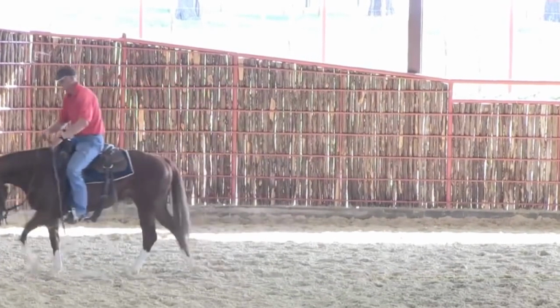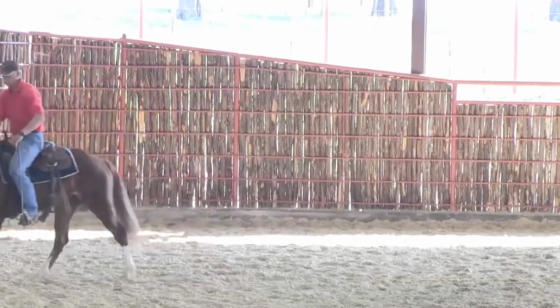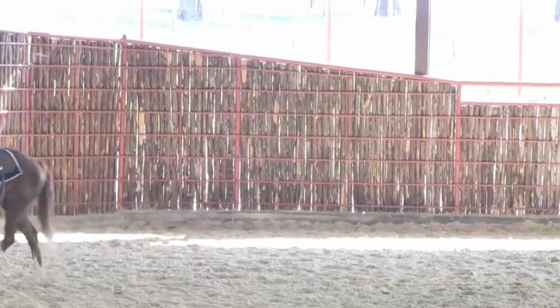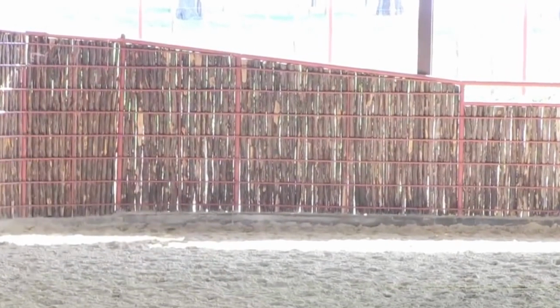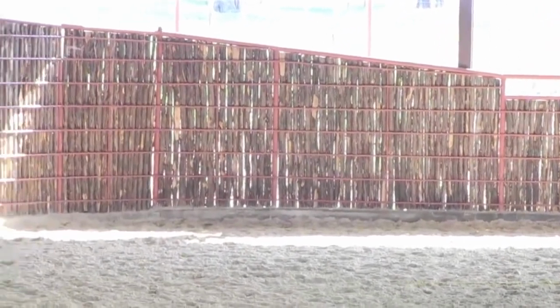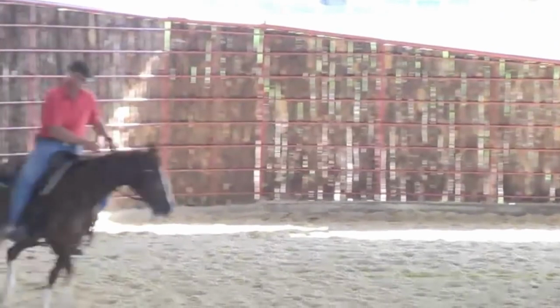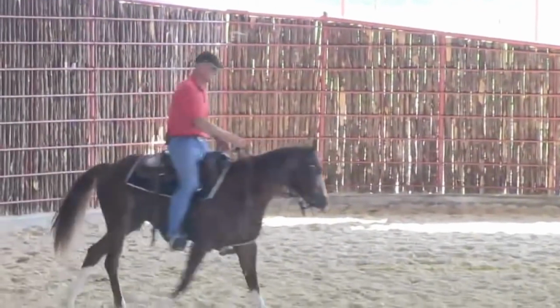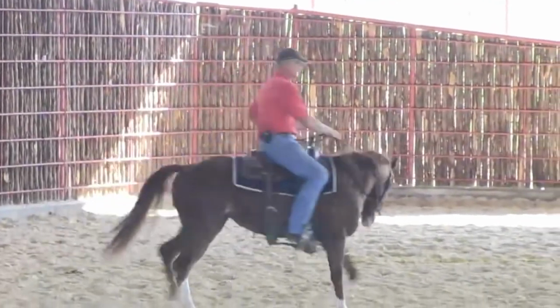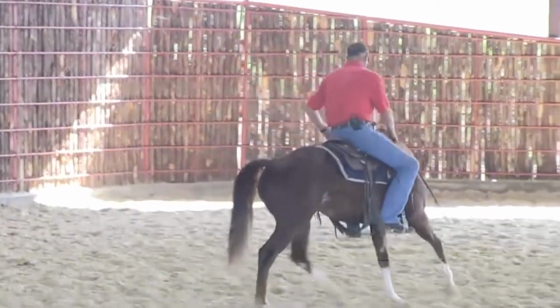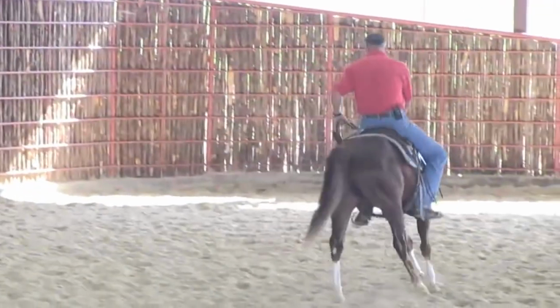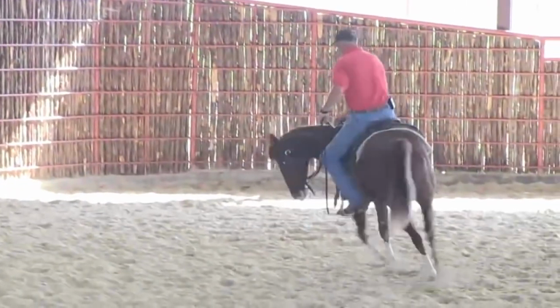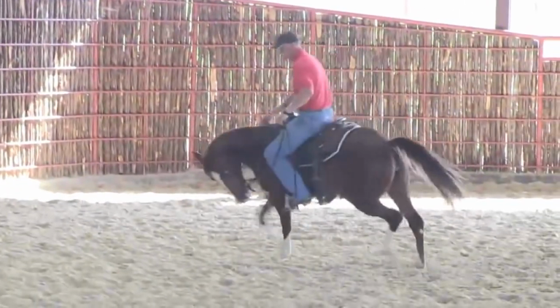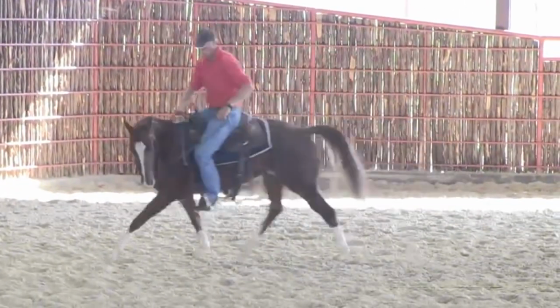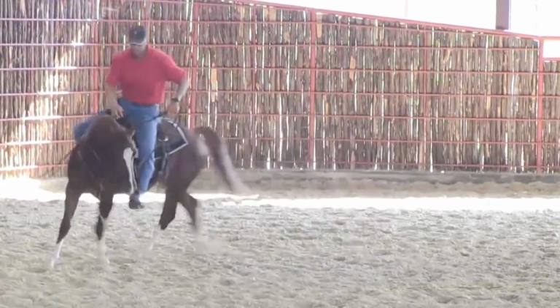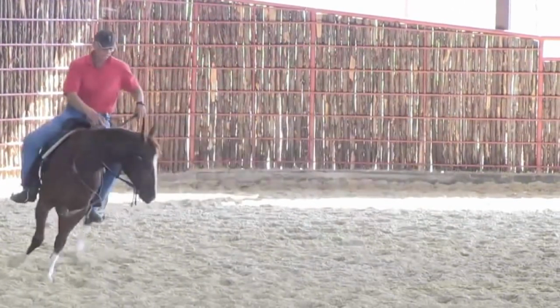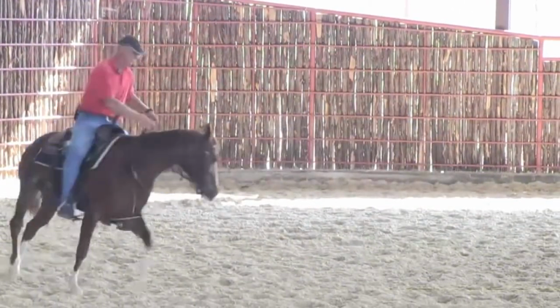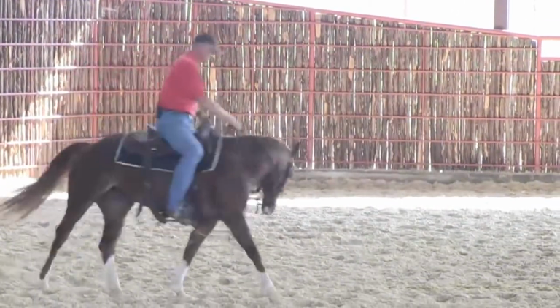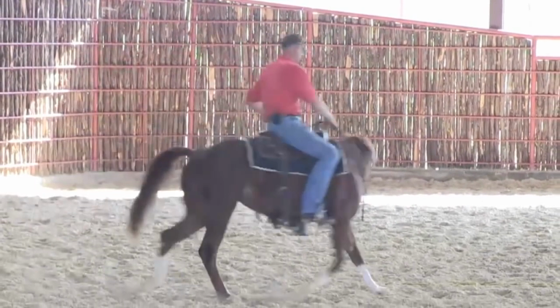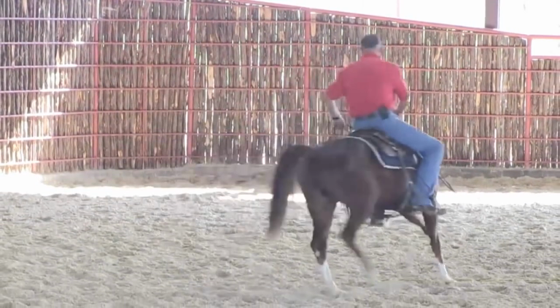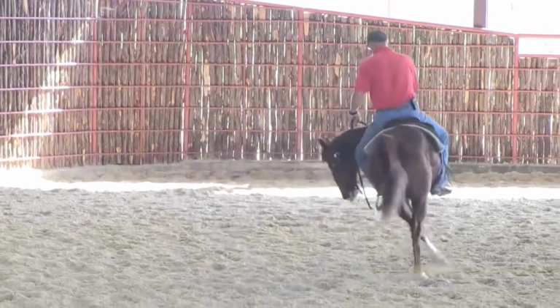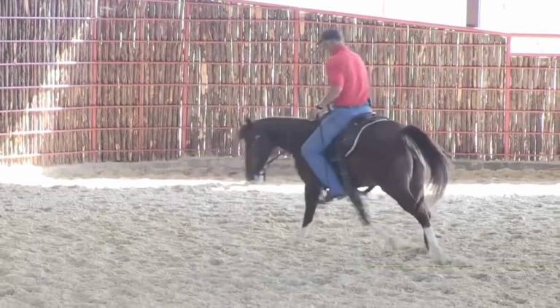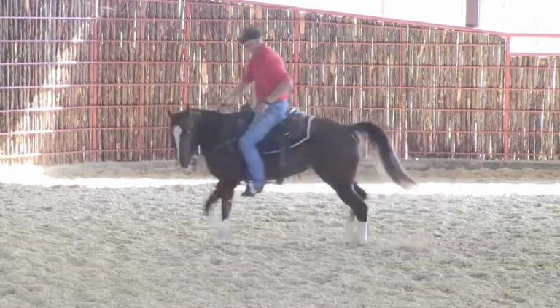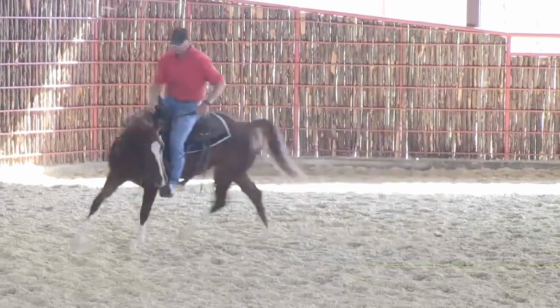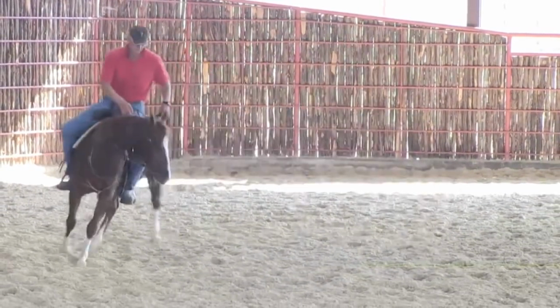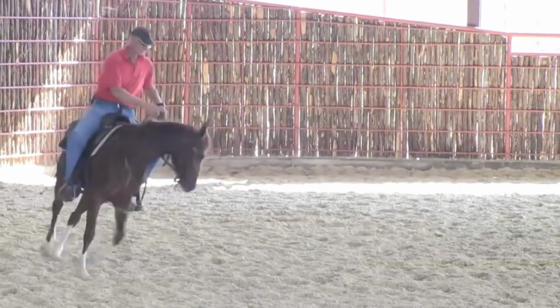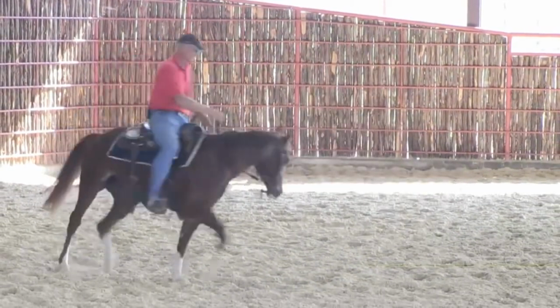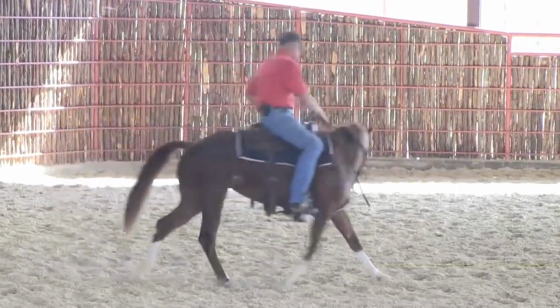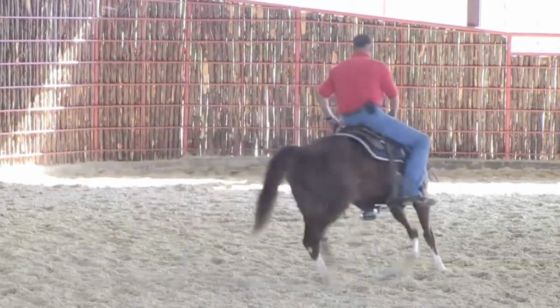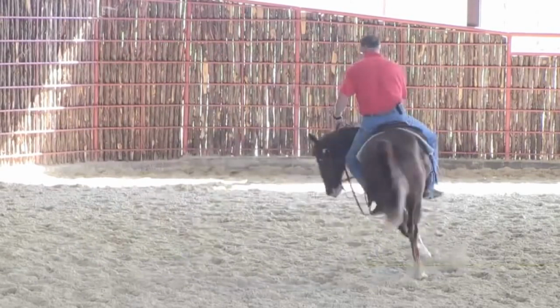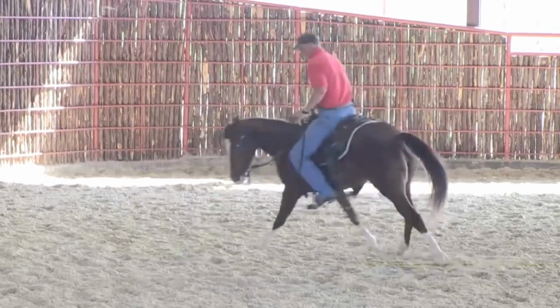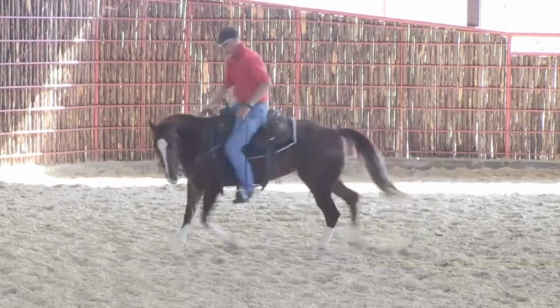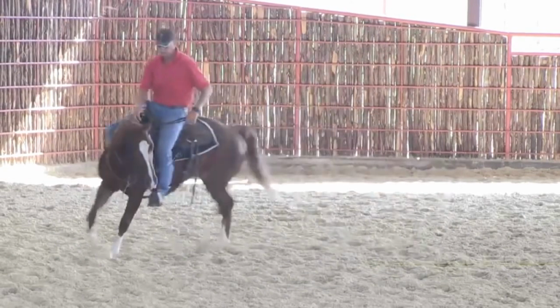This is not a really good turnaround horse, but she still has to learn this somewhat, and she does. It takes a lot of this to get her to moving through them turns a little cleaner.